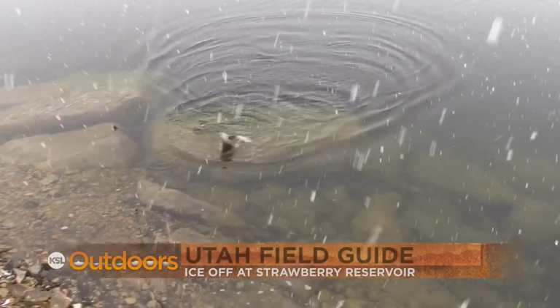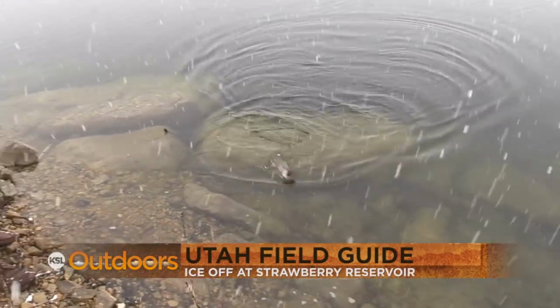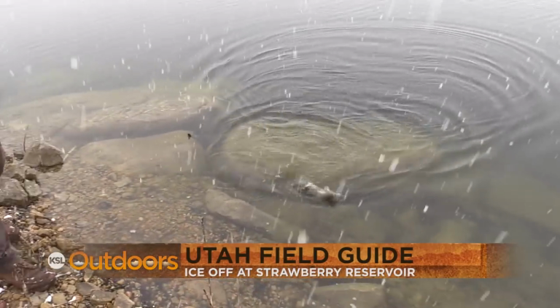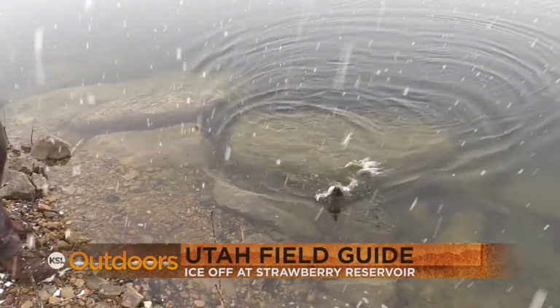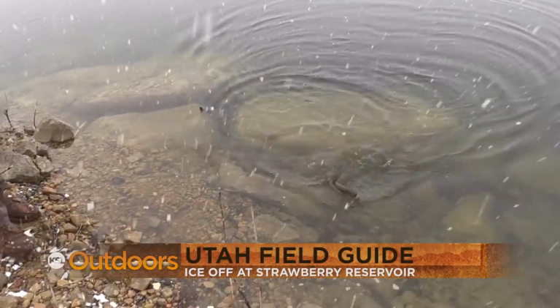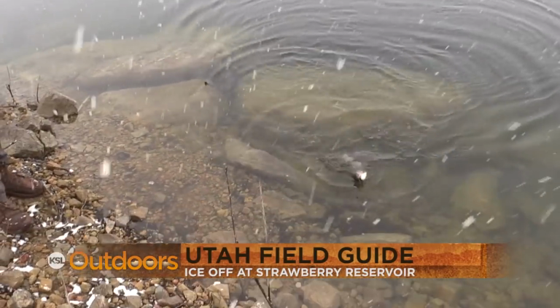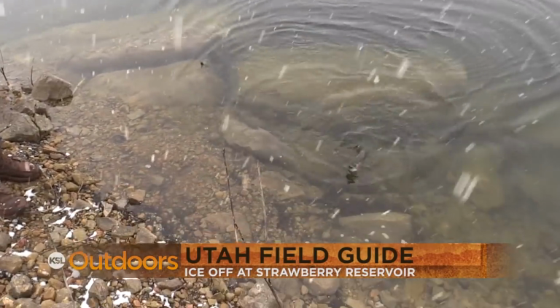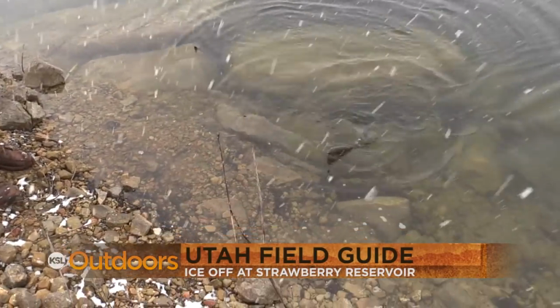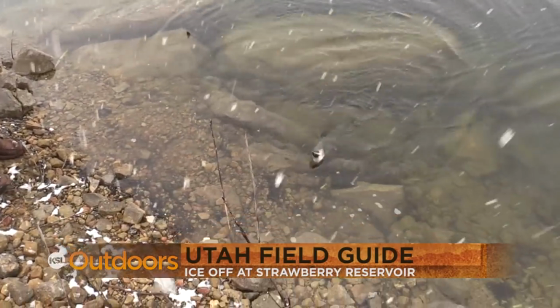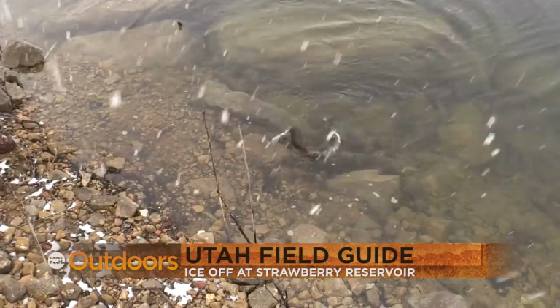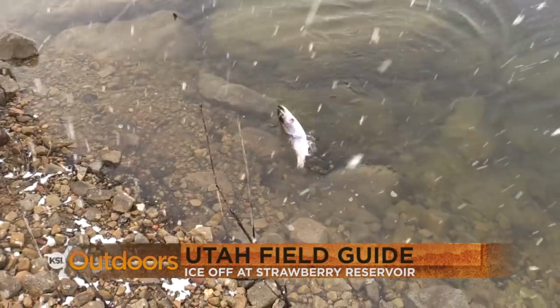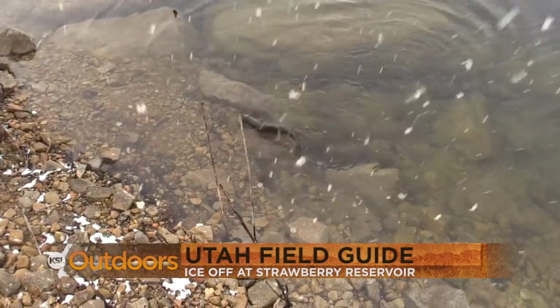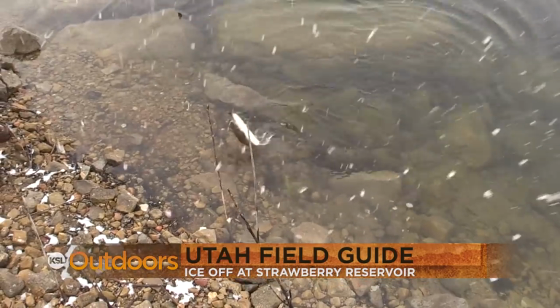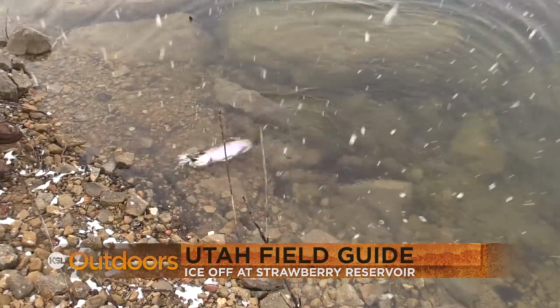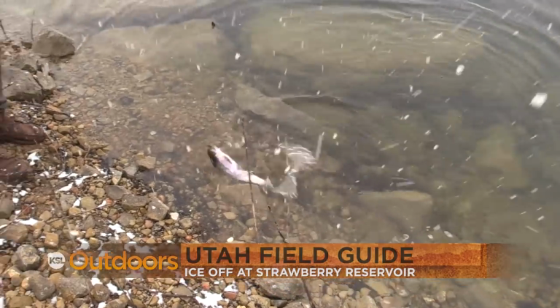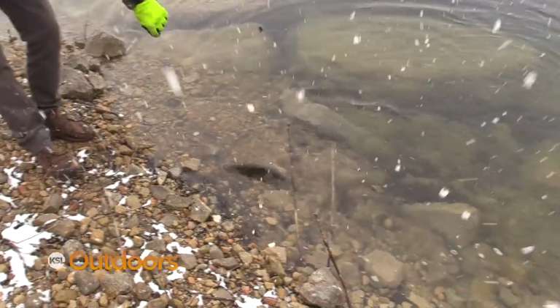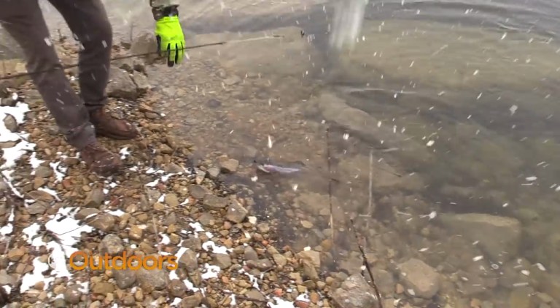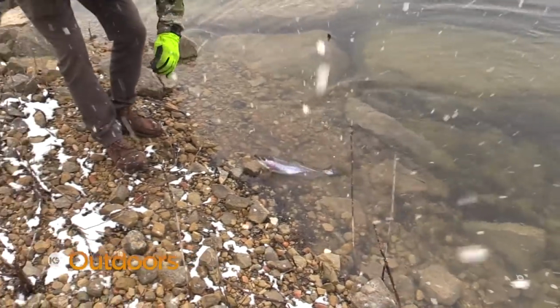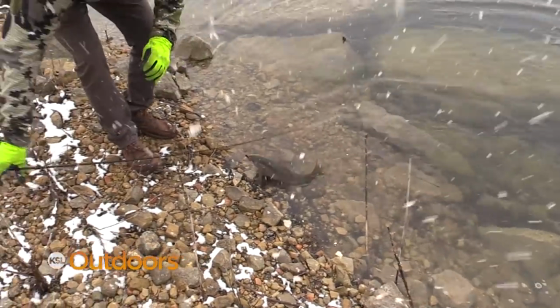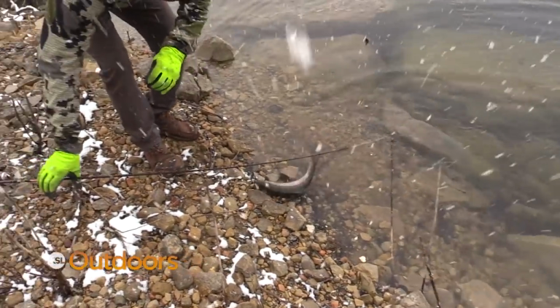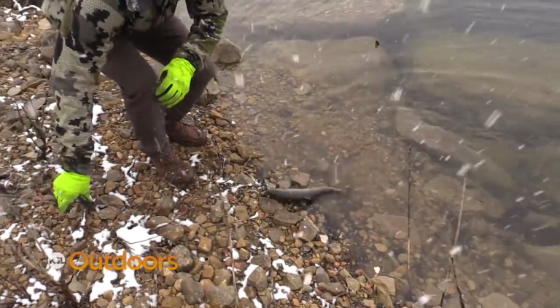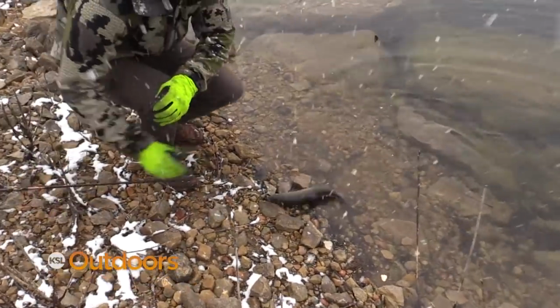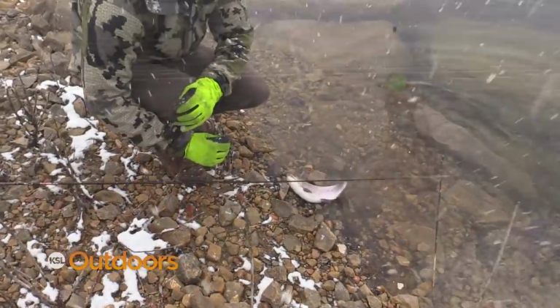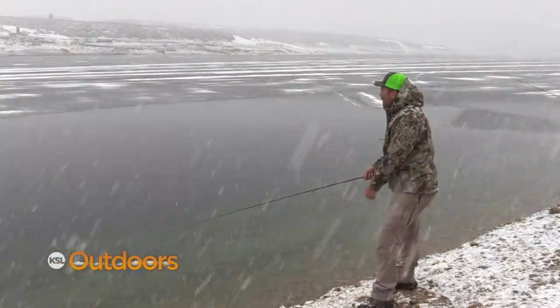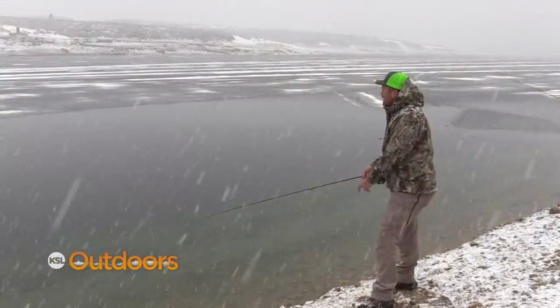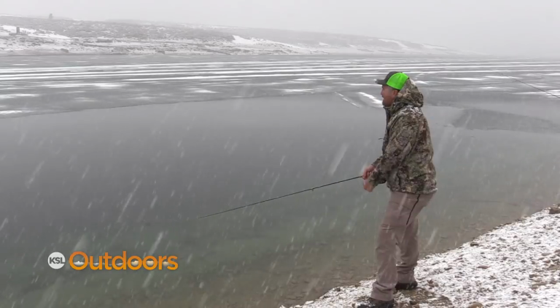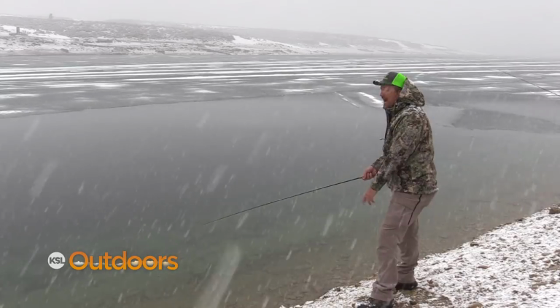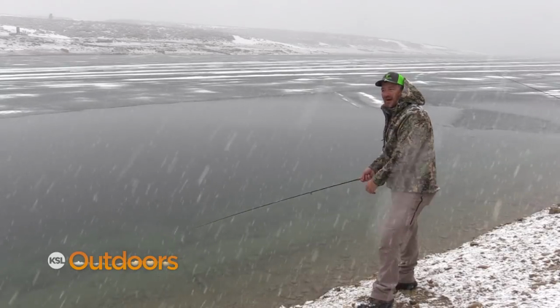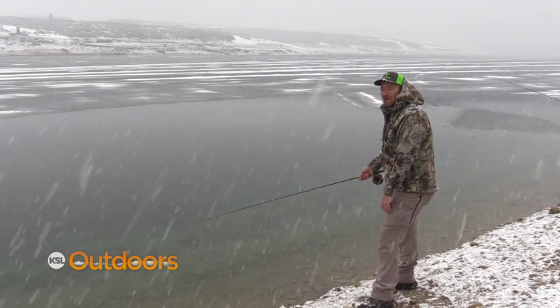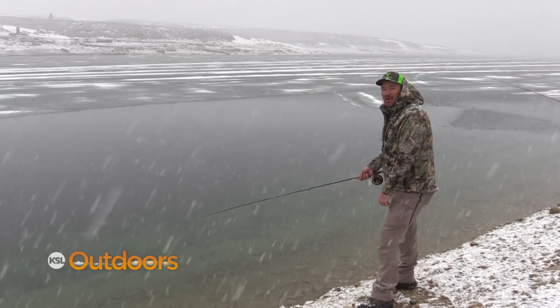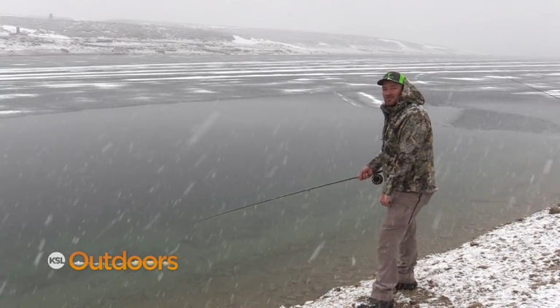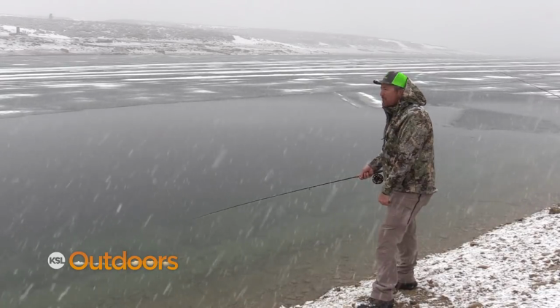What do you got? Probably about a pound and a half, two pound rainbow. Good eating fish. For tonight's Utah Field Guide we want to tell you about the ice off going on here at Strawberry.